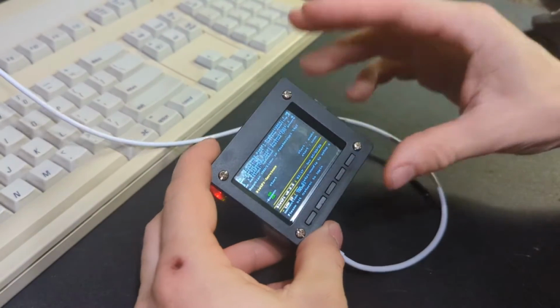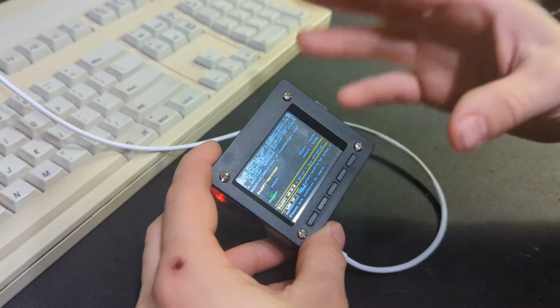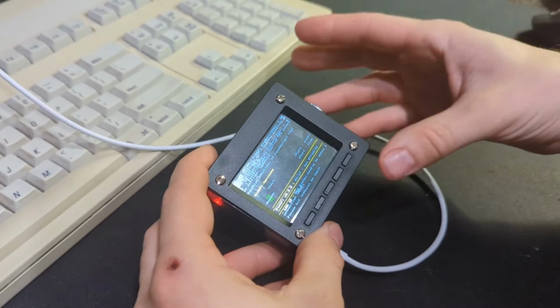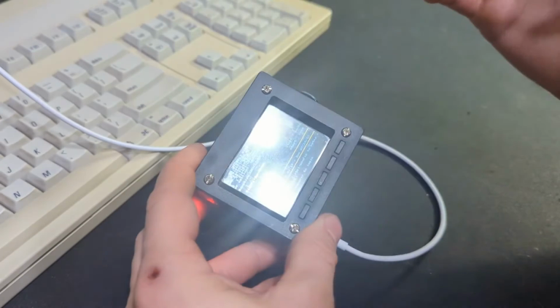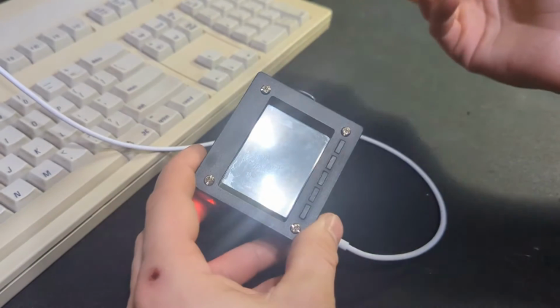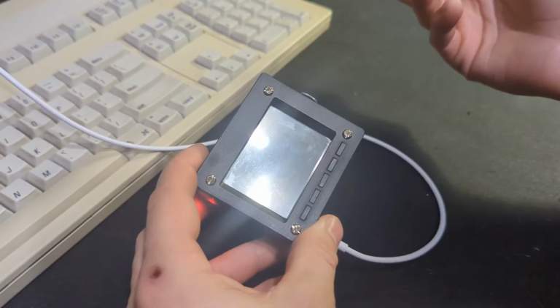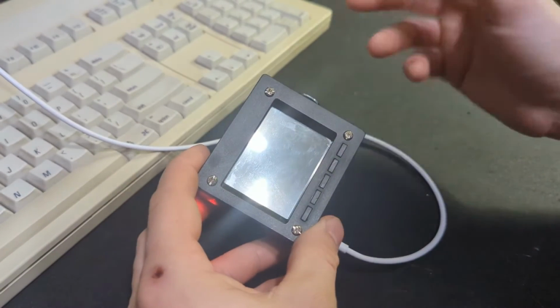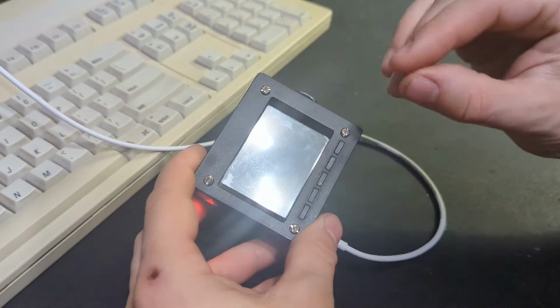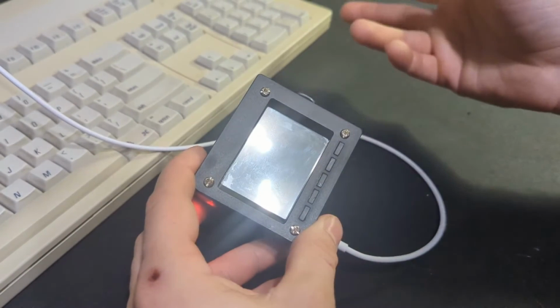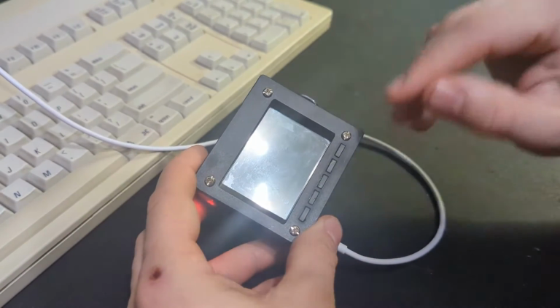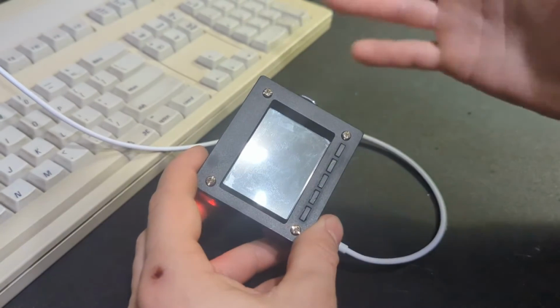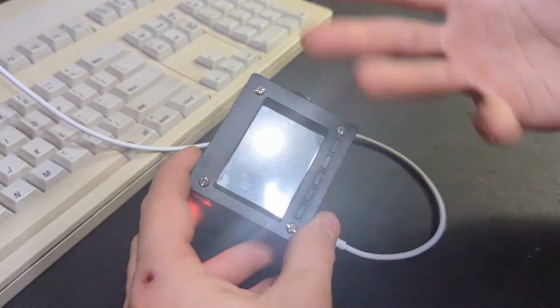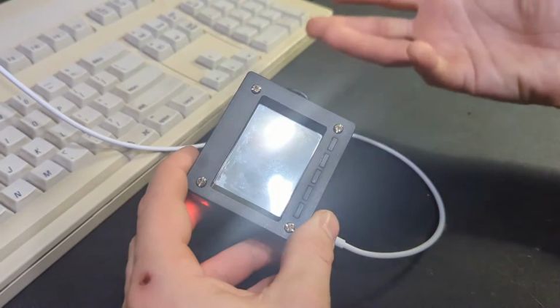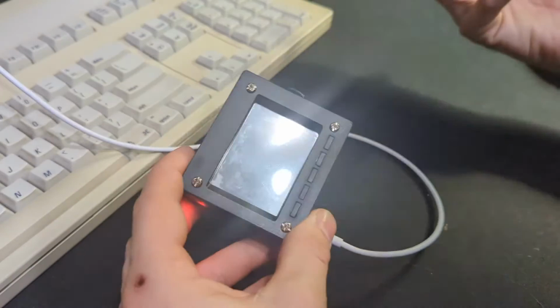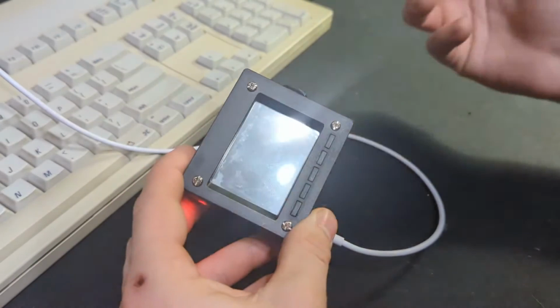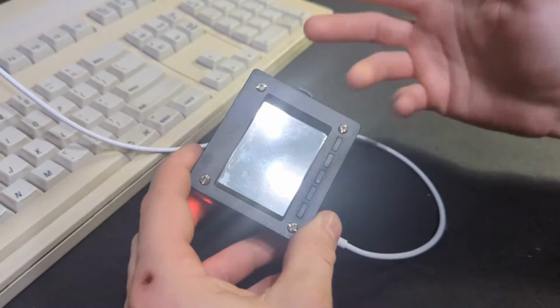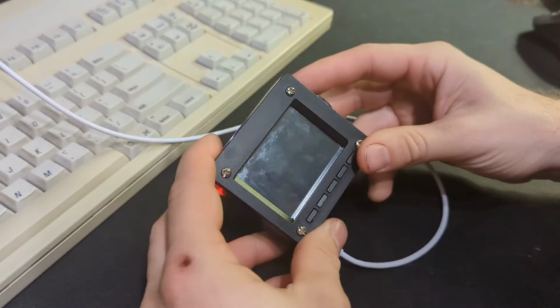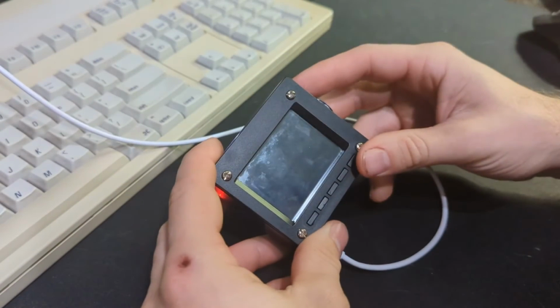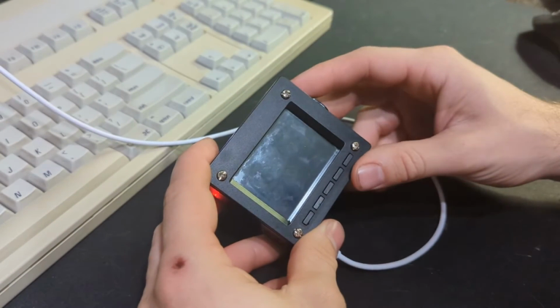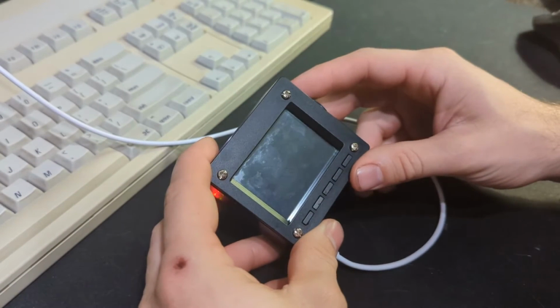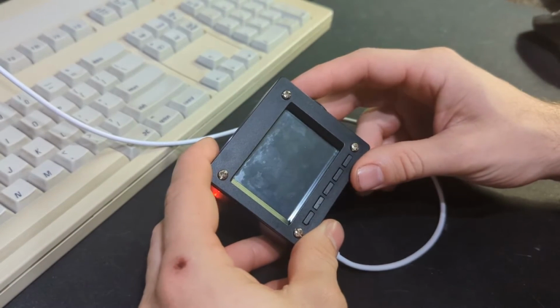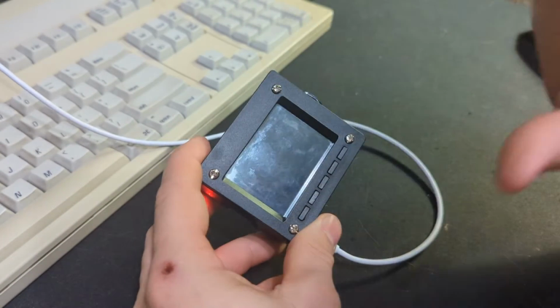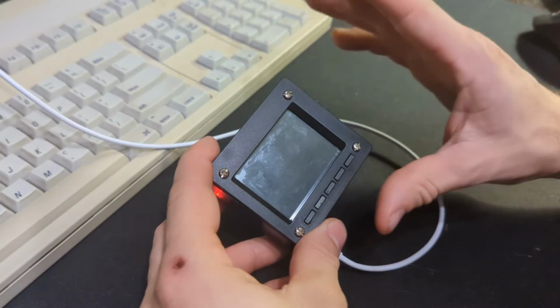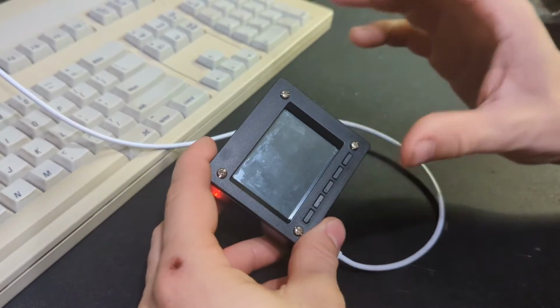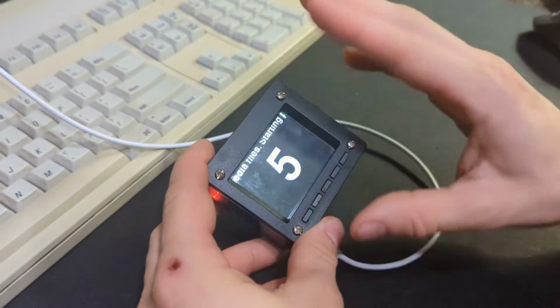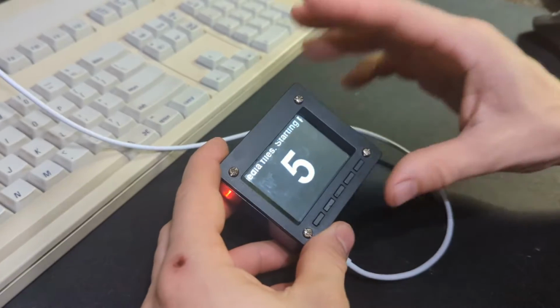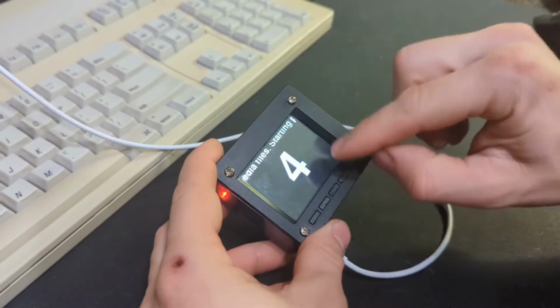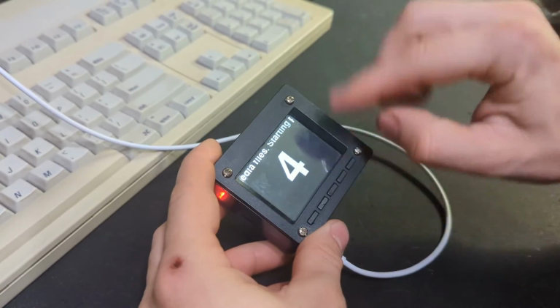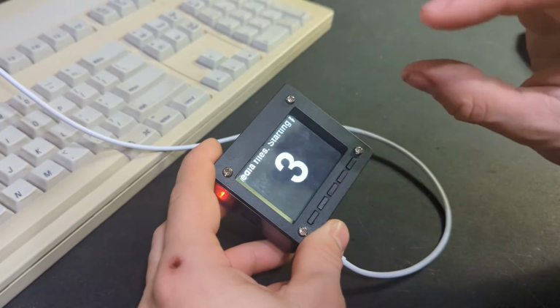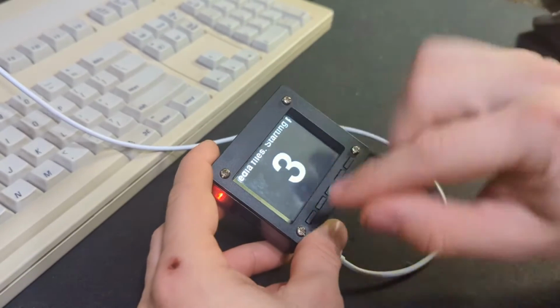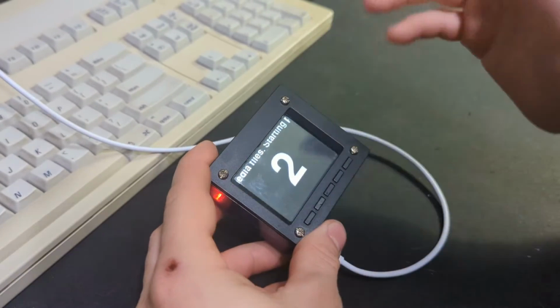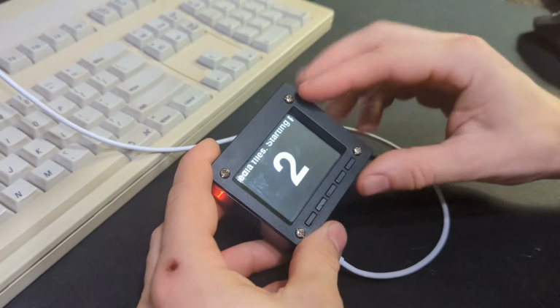Diet Pi is very similar to Raspbian or Raspbian Lite, but just even lighter. And then all I did was install the Pi TFT, and there you go — it's starting up.